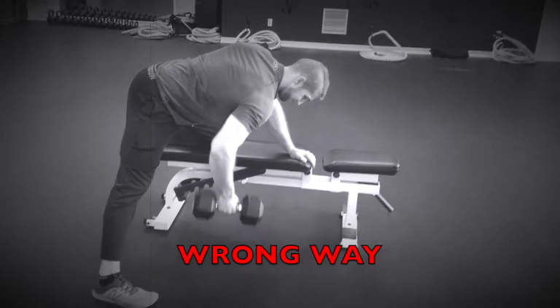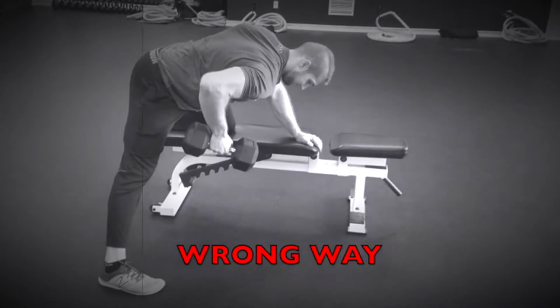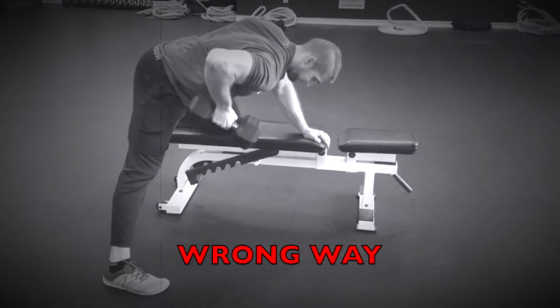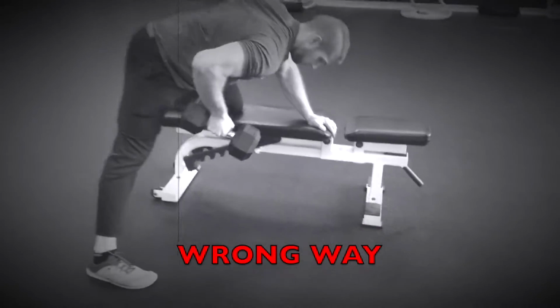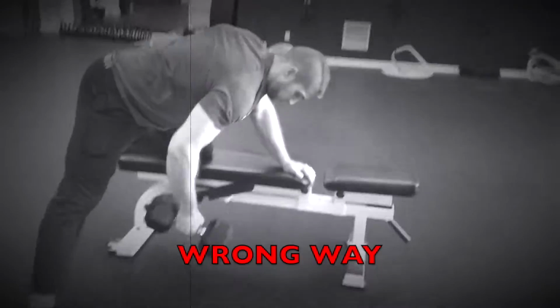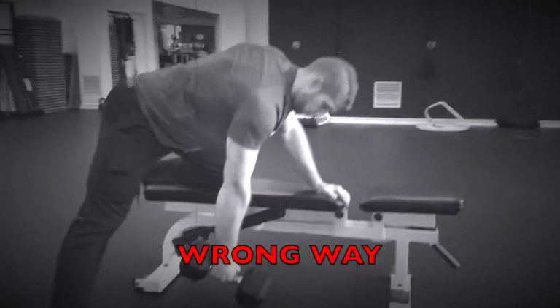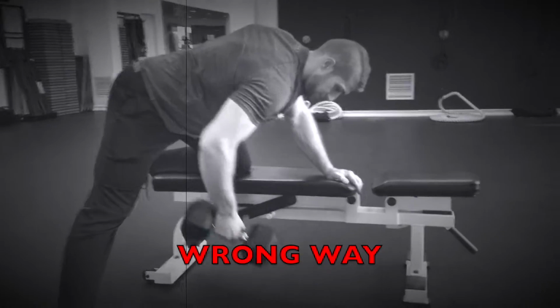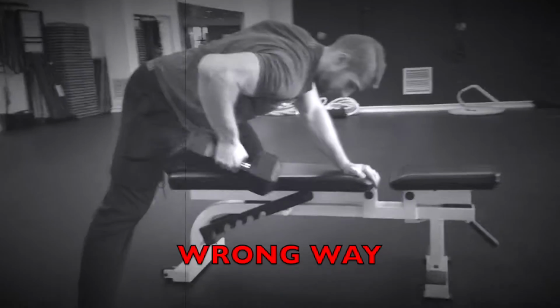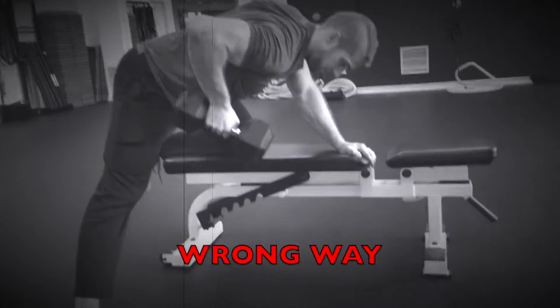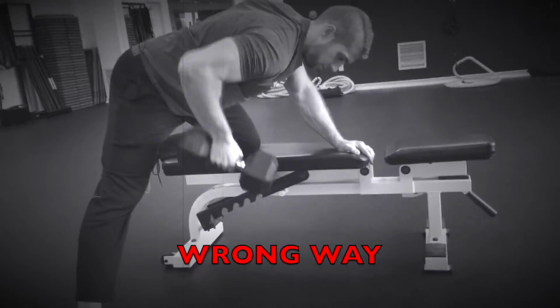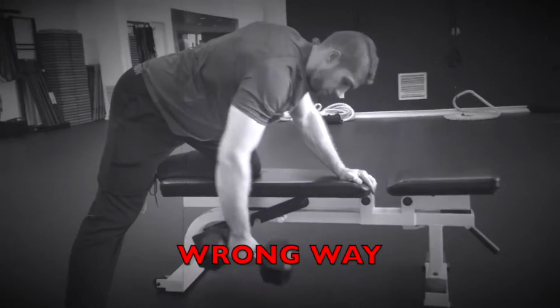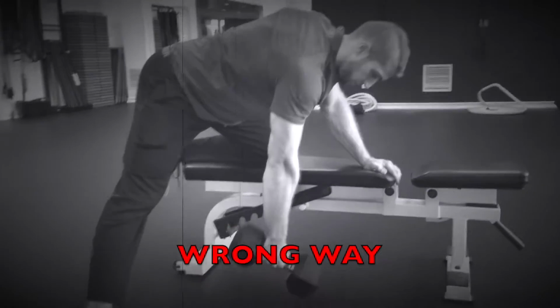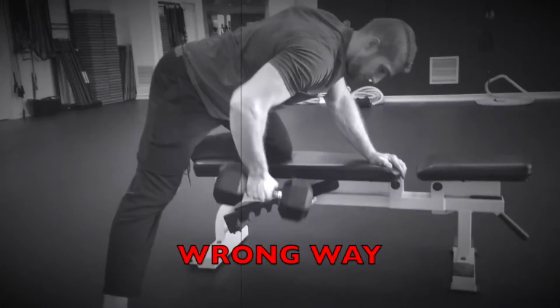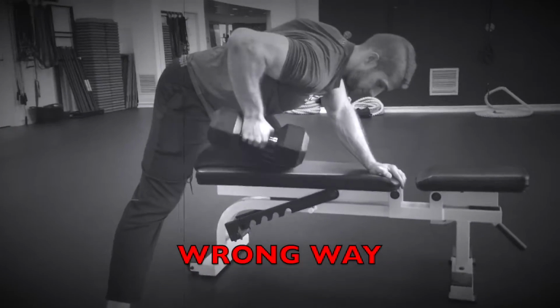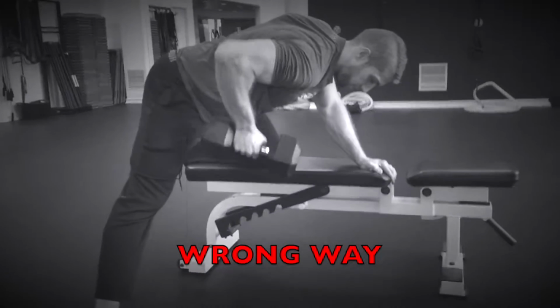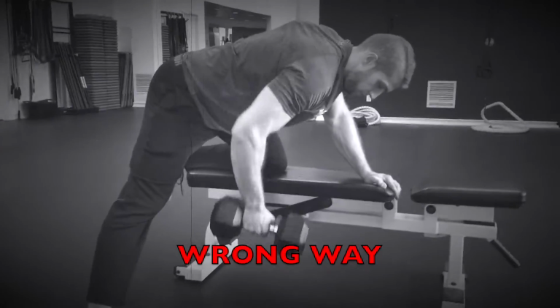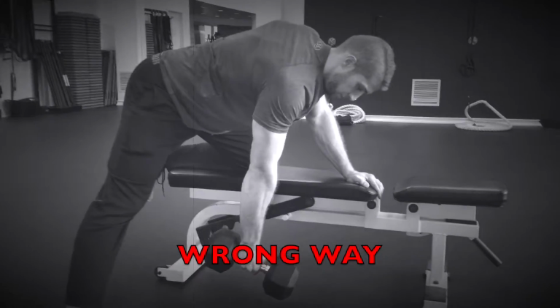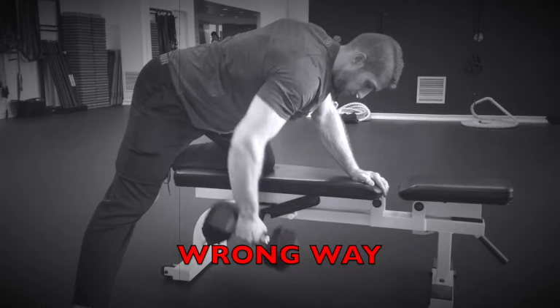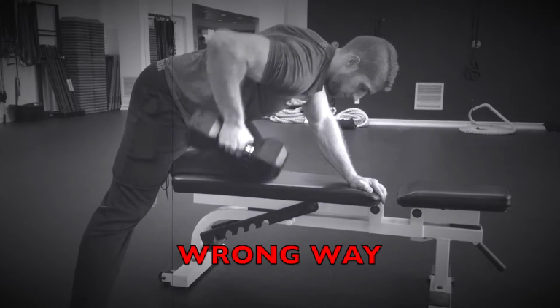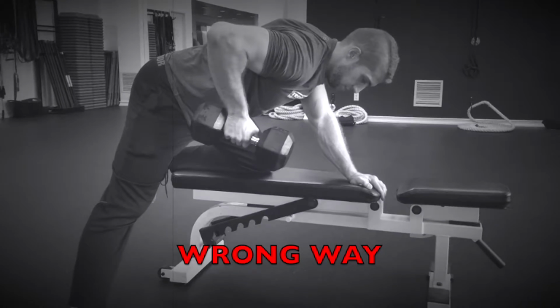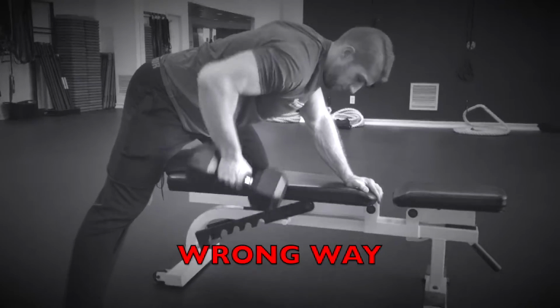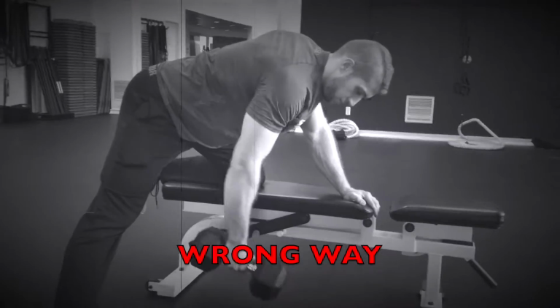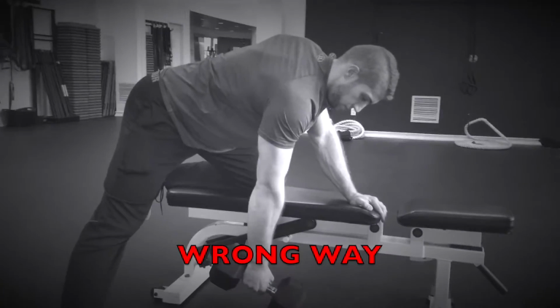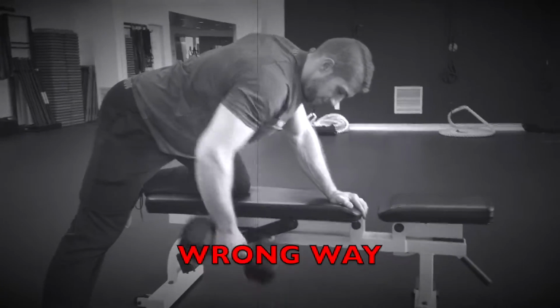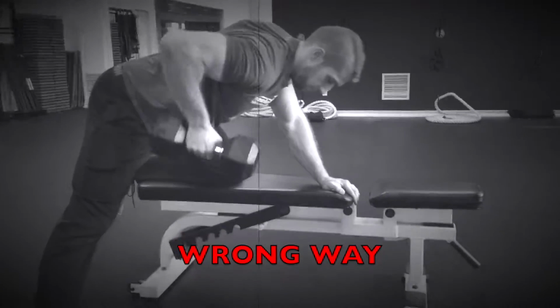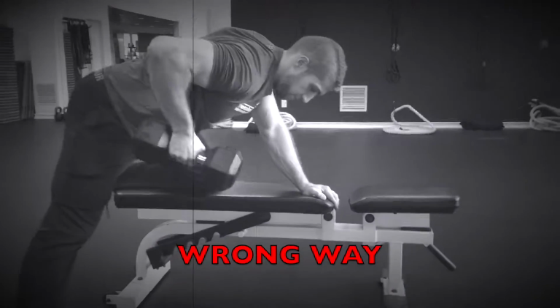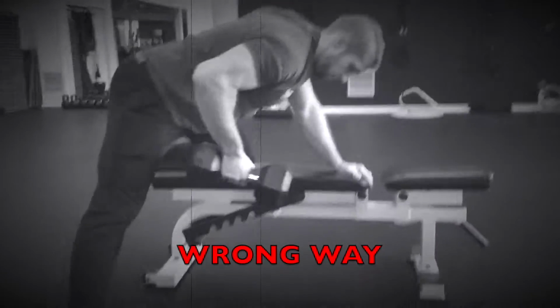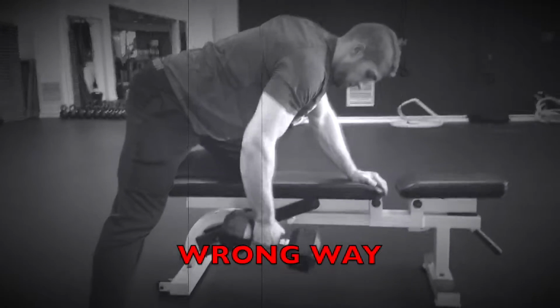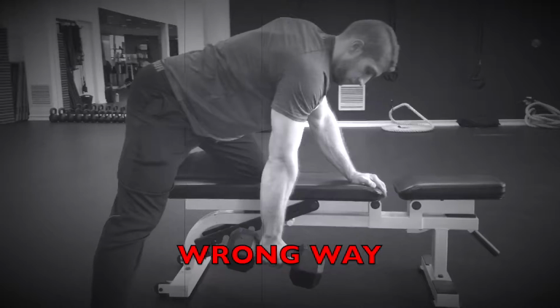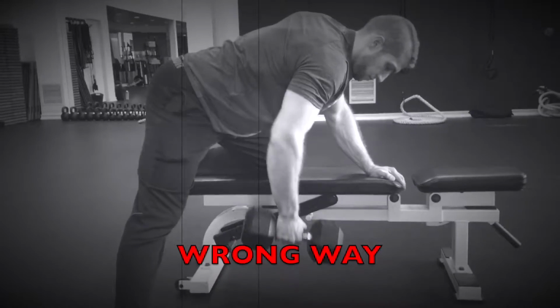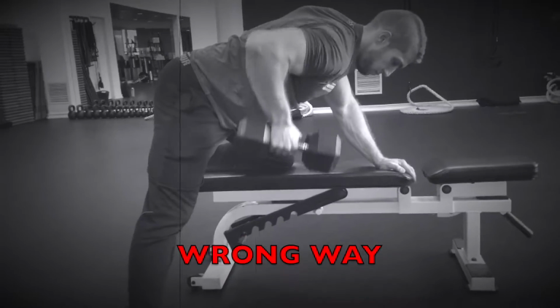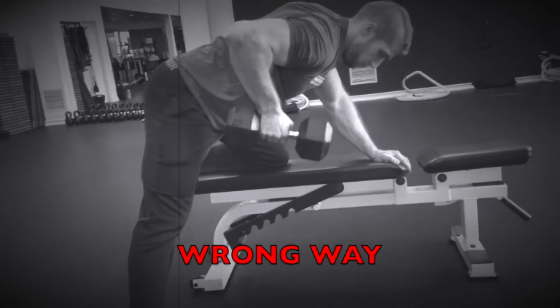The most common mistake I see with the dumbbell row occurs in the setup. As you can see, the arm is reaching down towards the ground and the back is rounding. What happens when the row is performed is the elbow will glide up past the shoulder and the shoulder will dip forward.